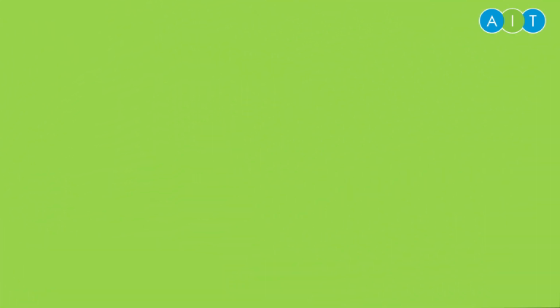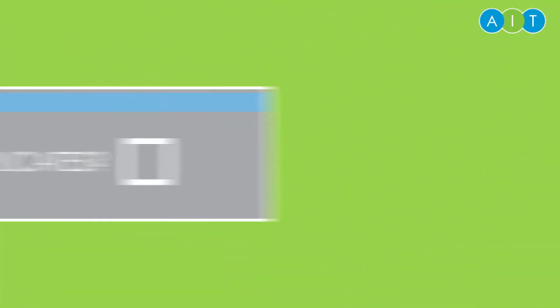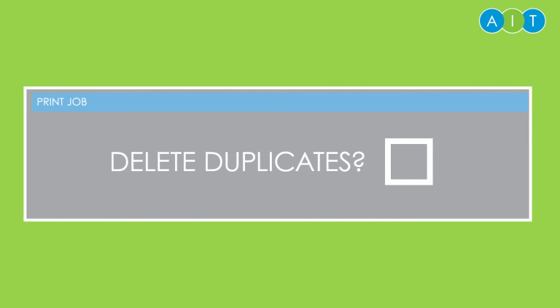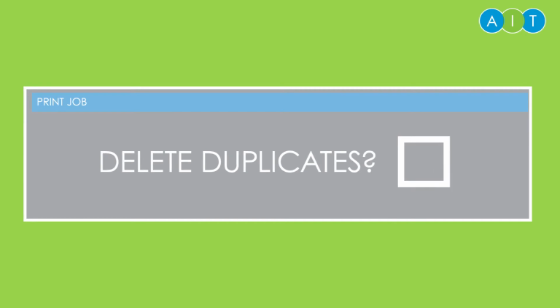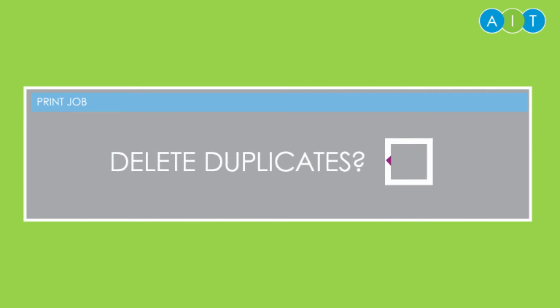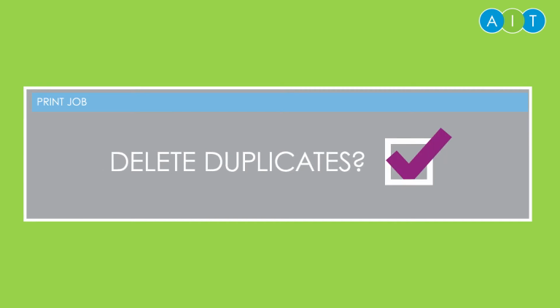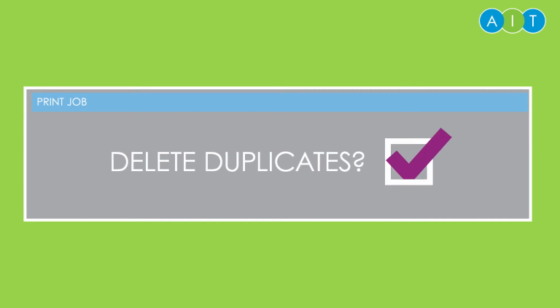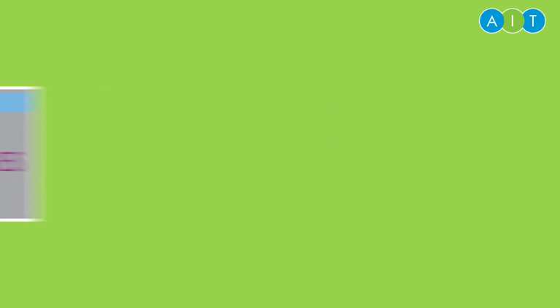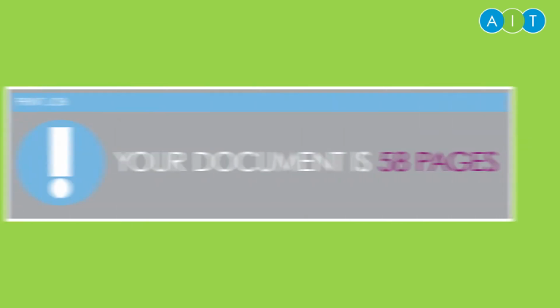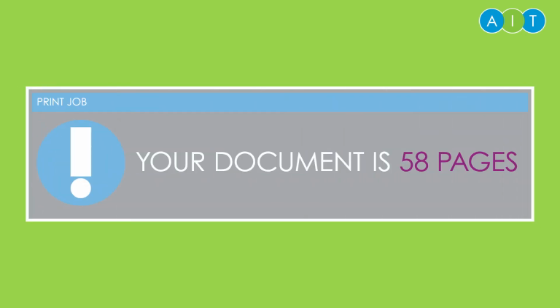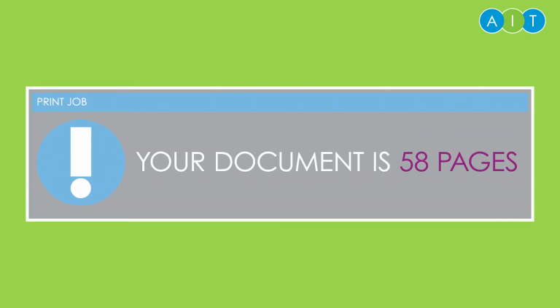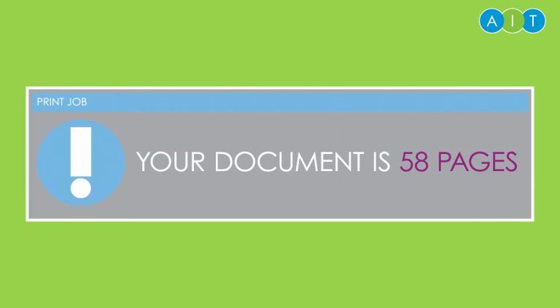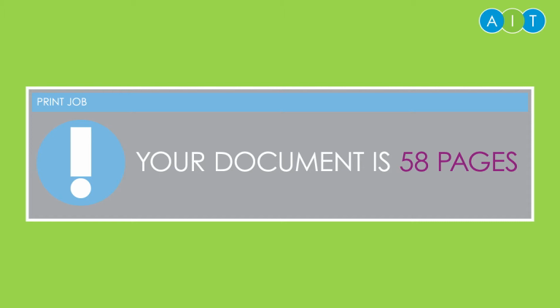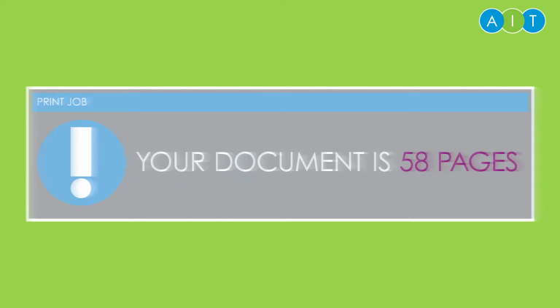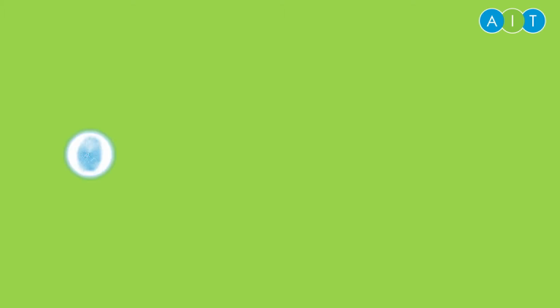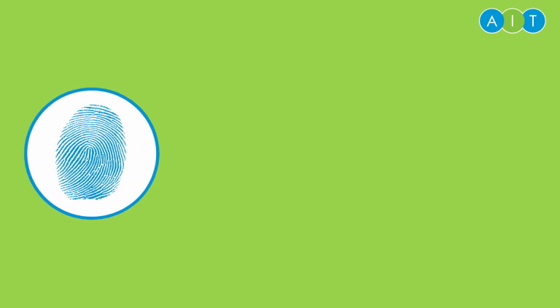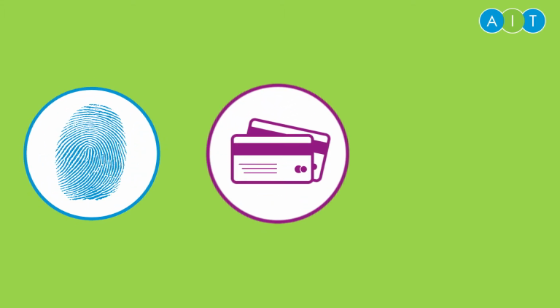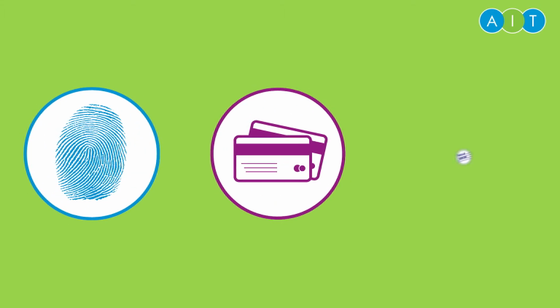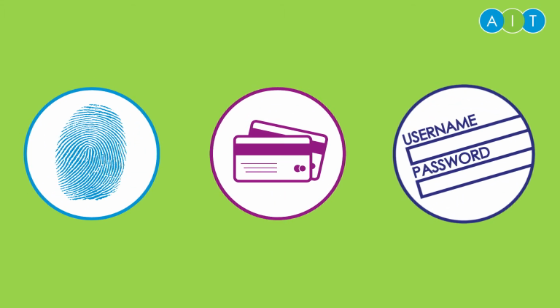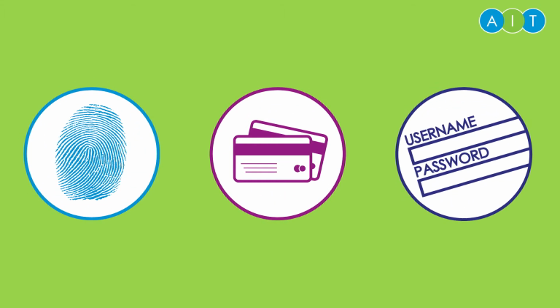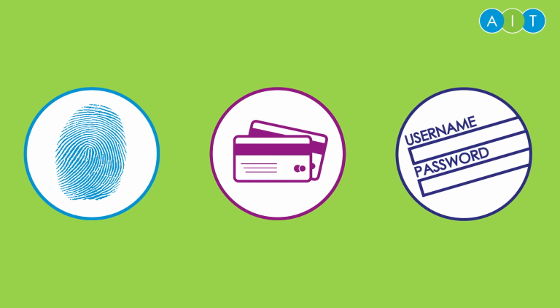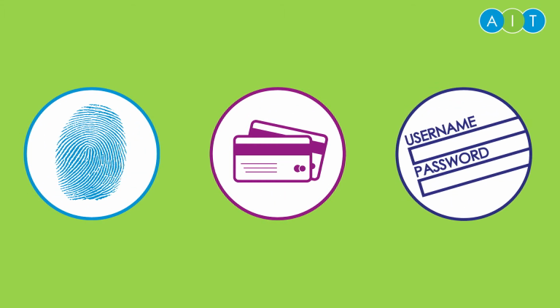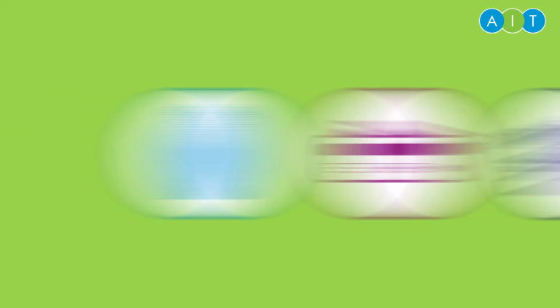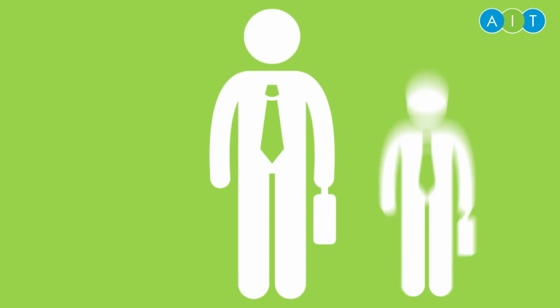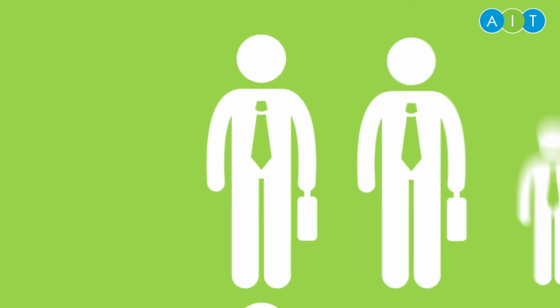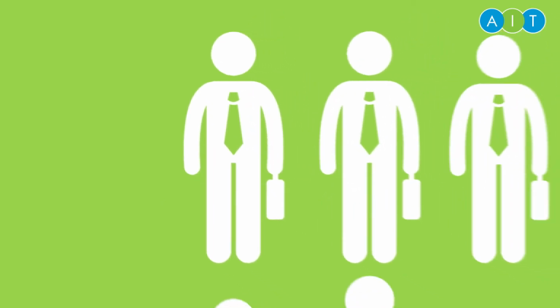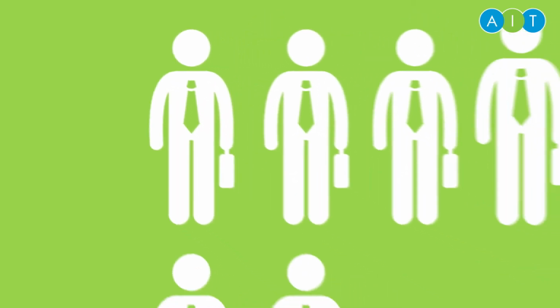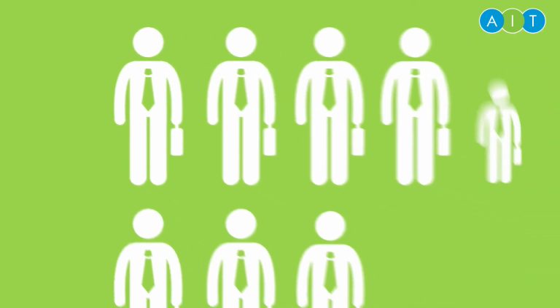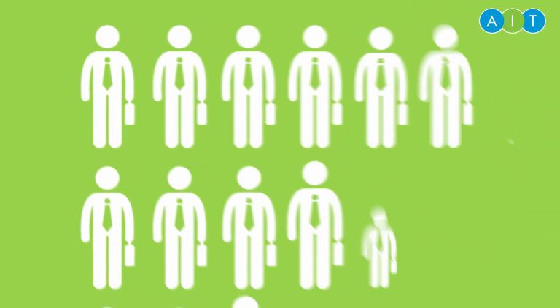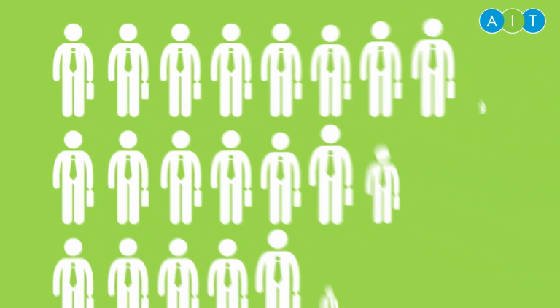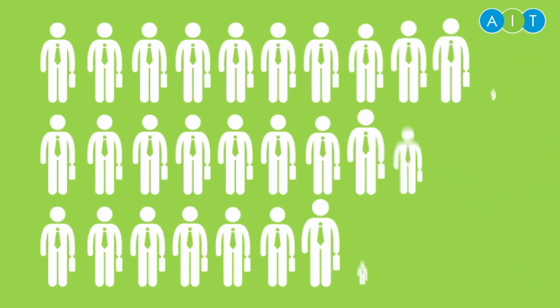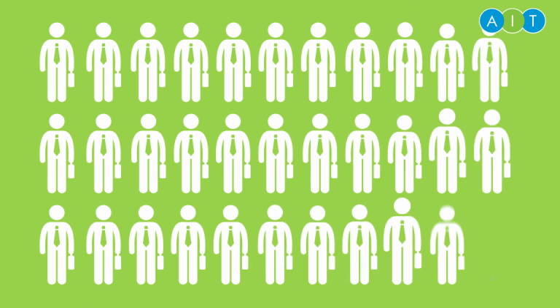Wouldn't it be nice if you could just tick a box, or know how many pages you're about to print? Or to somehow identify yourself before your jobs are printed? Wouldn't it be nice if everyone only printed what they wanted to print?